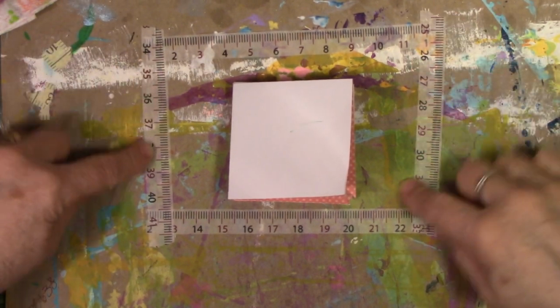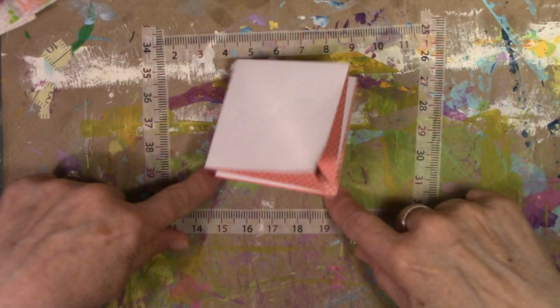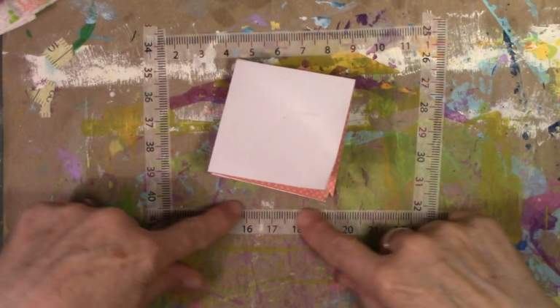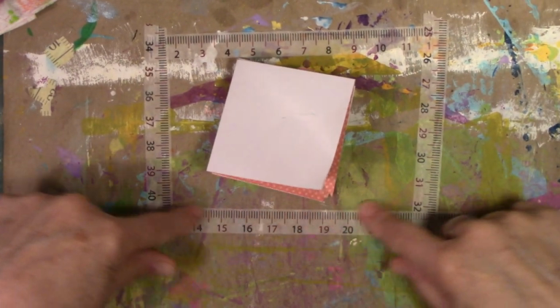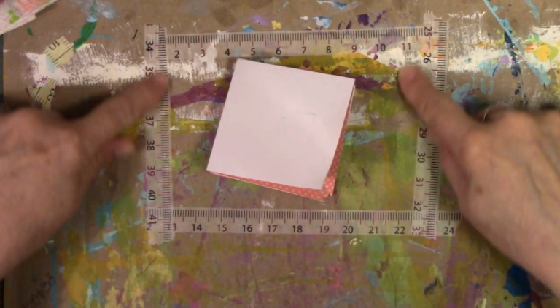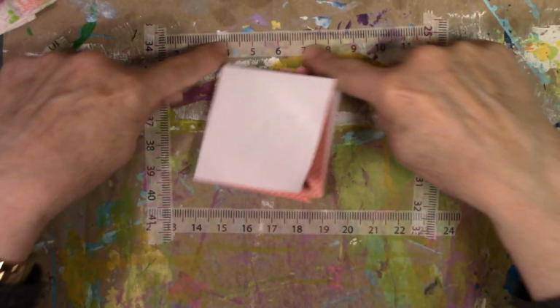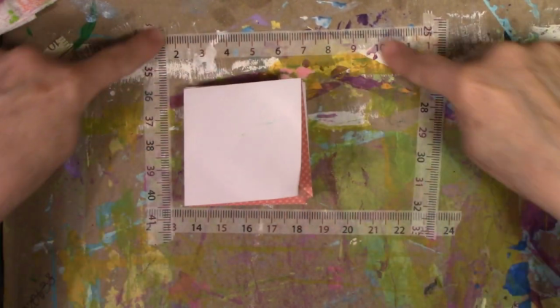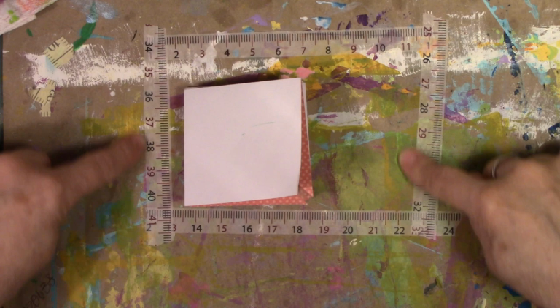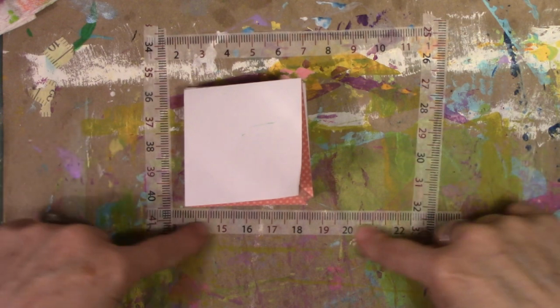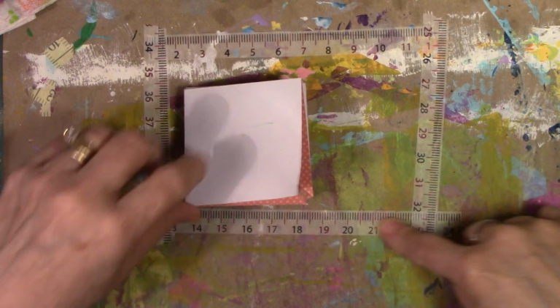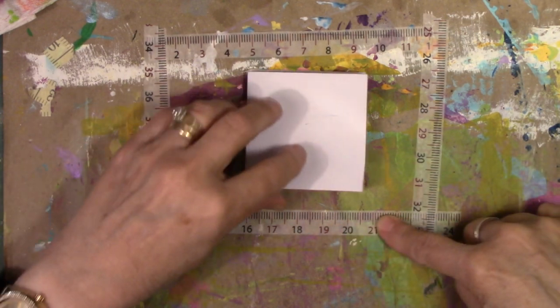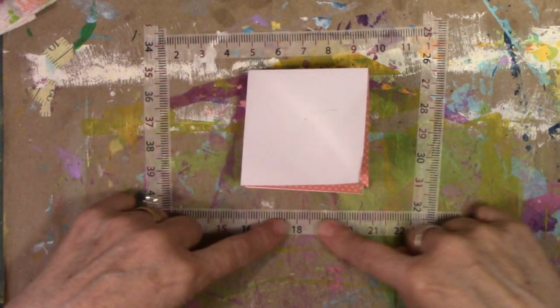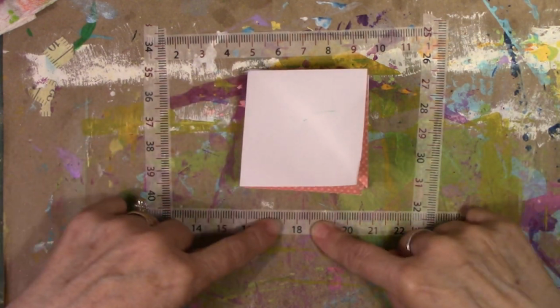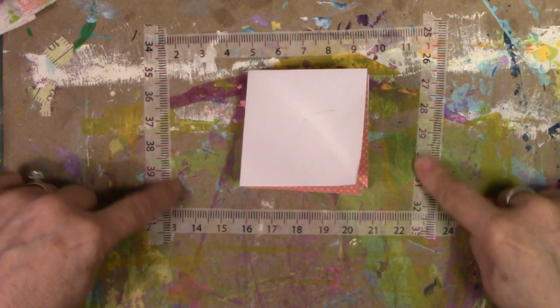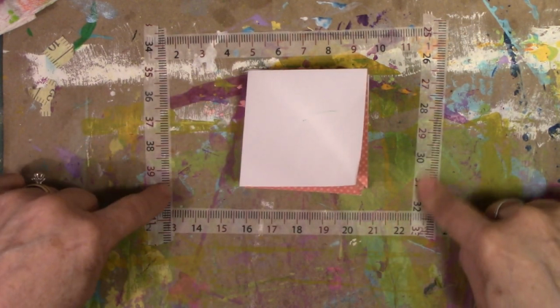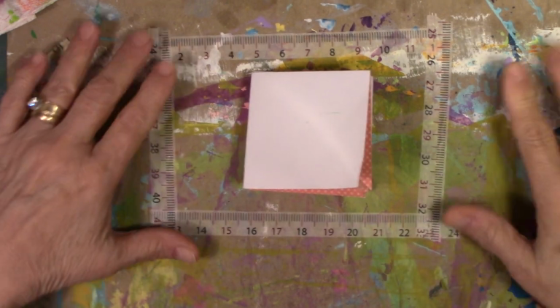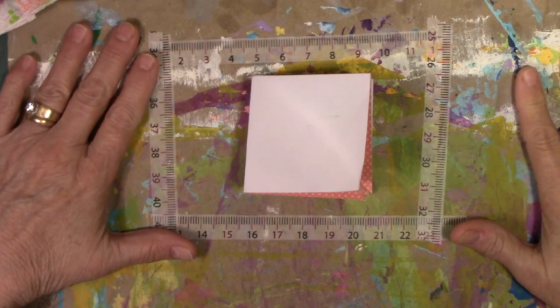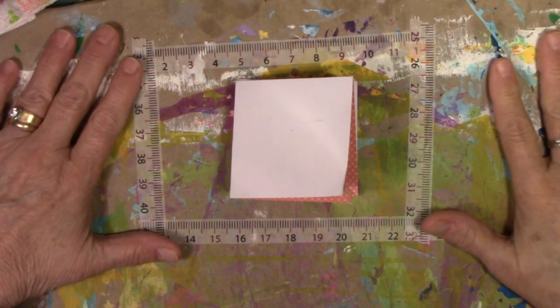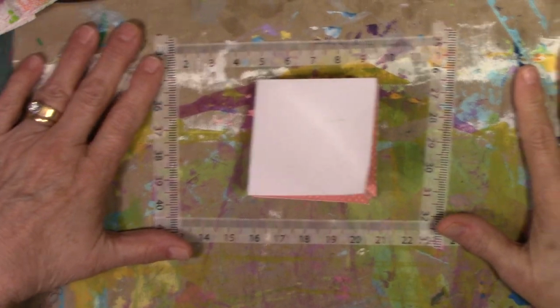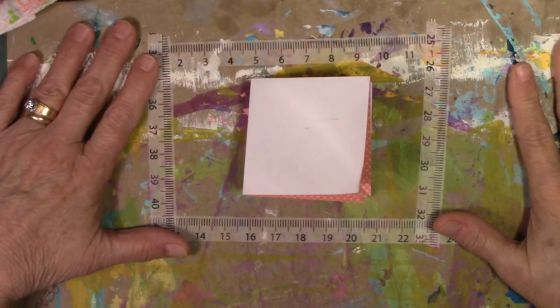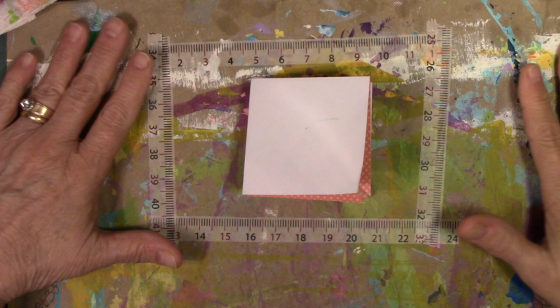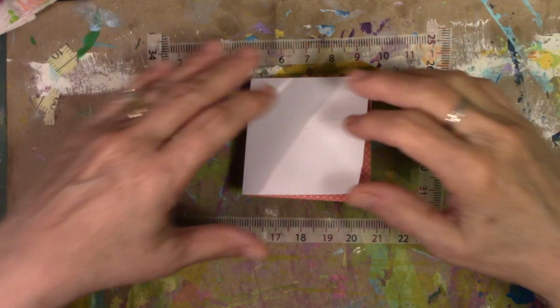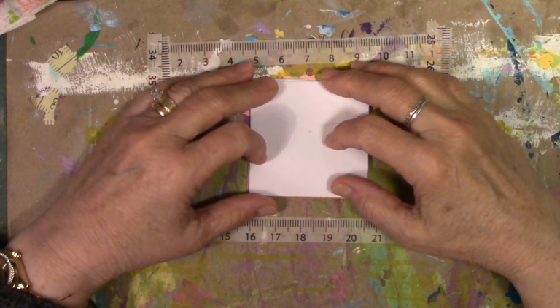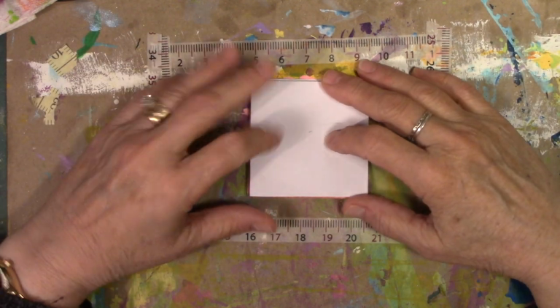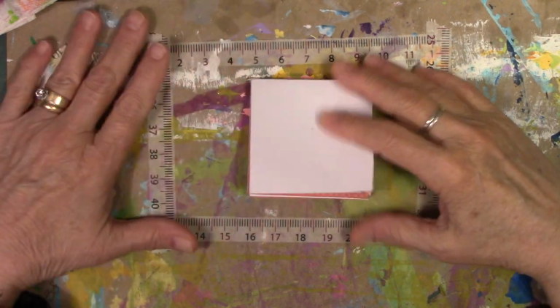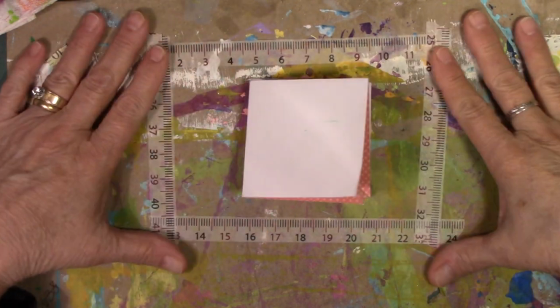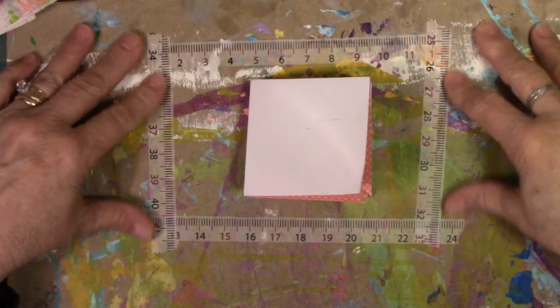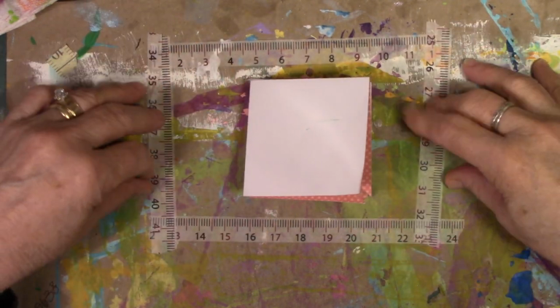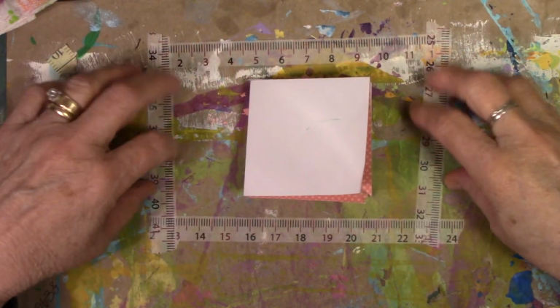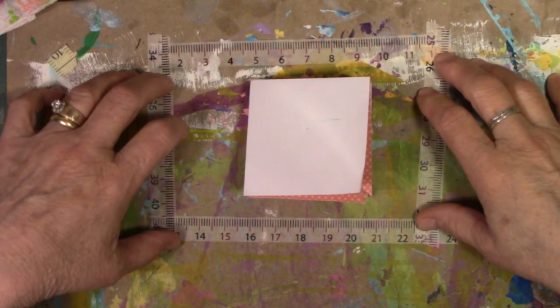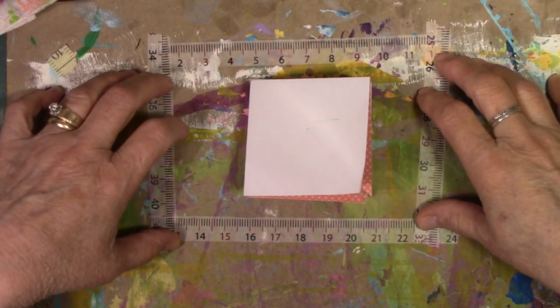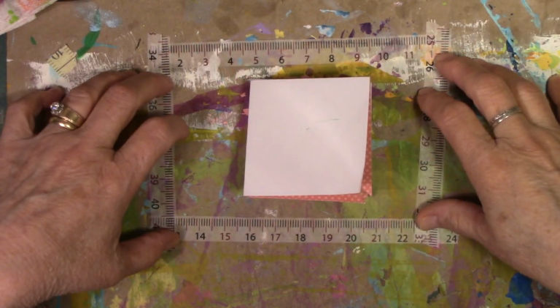See this? This is my guide to show you where I'm supposed to be with the camera, so that's going to be there a little while until I figure out where everything's supposed to be.